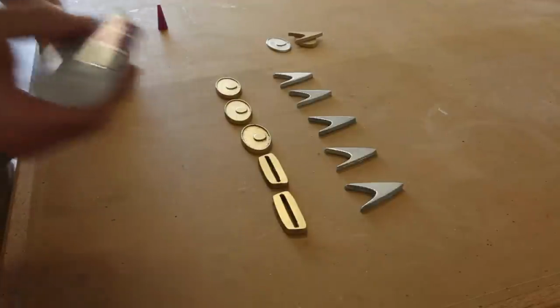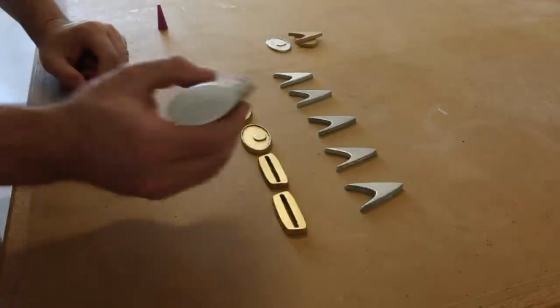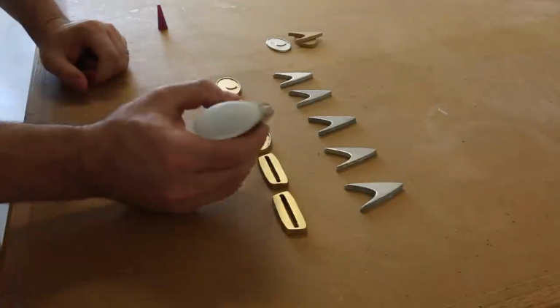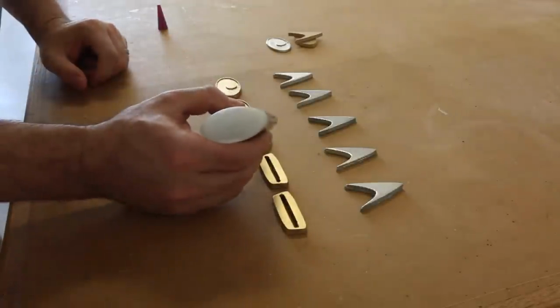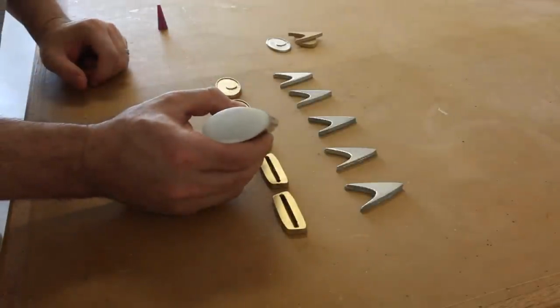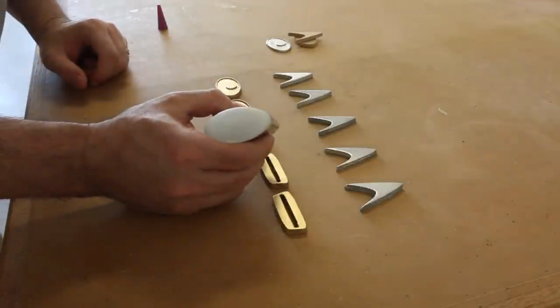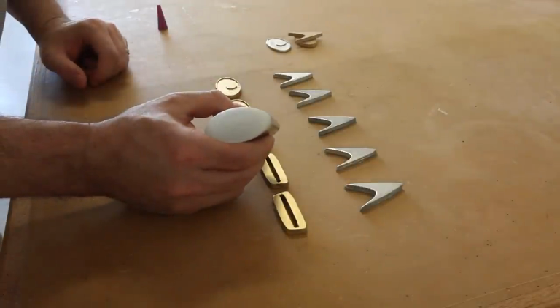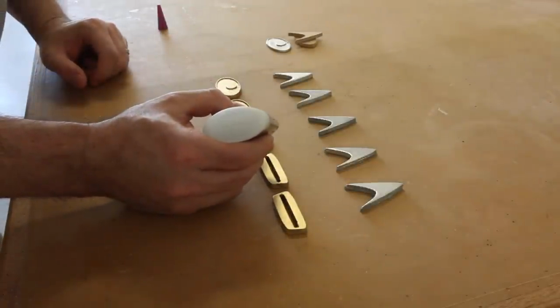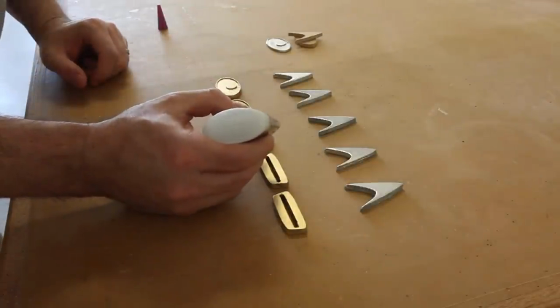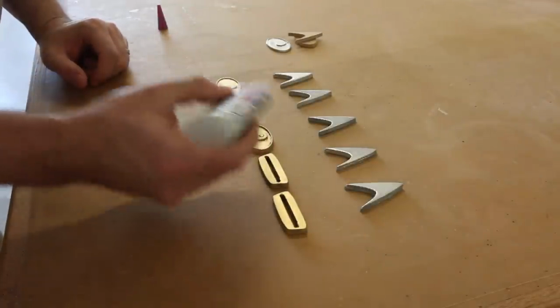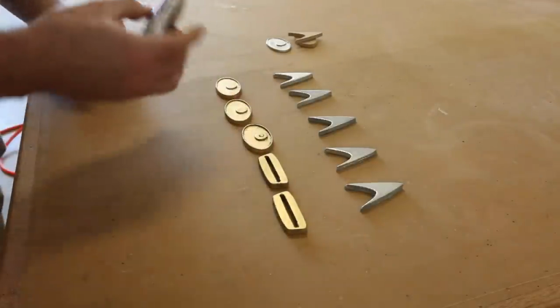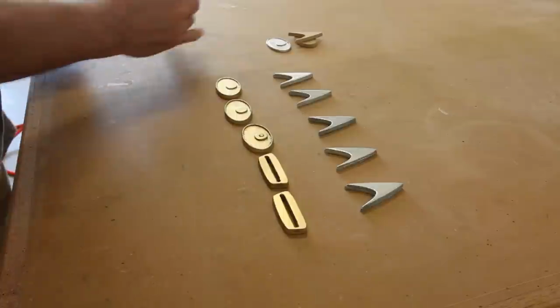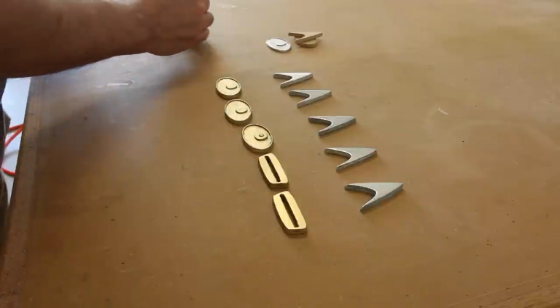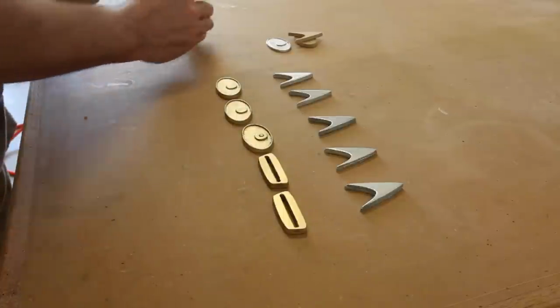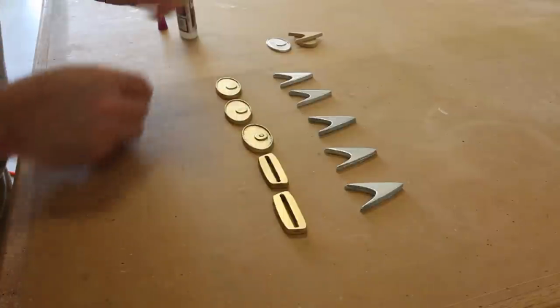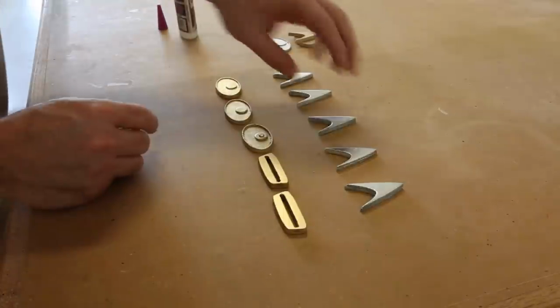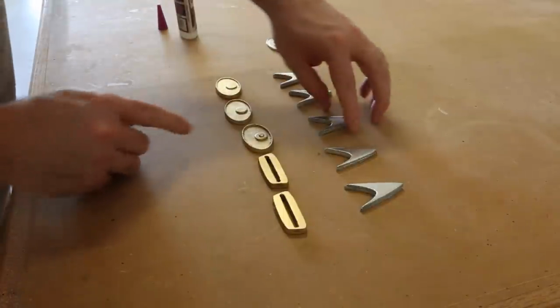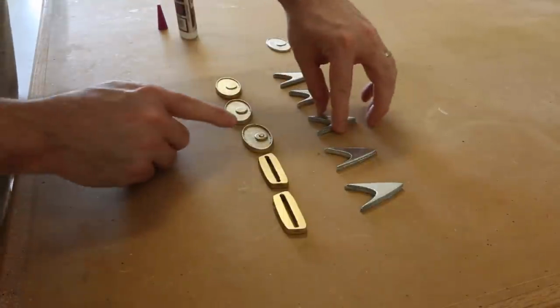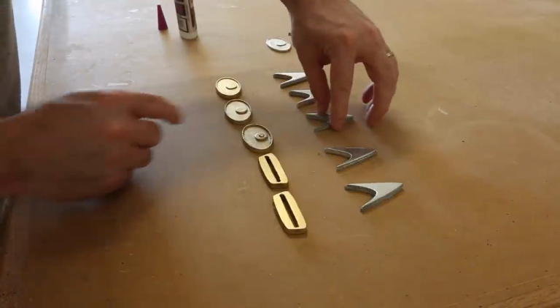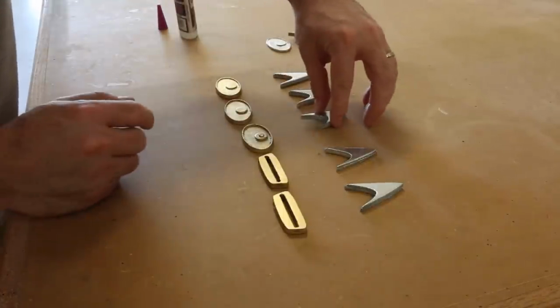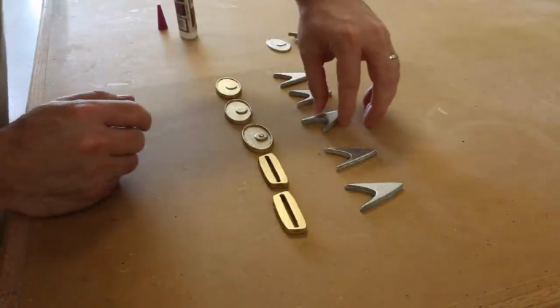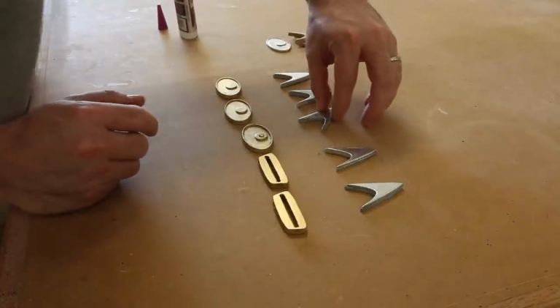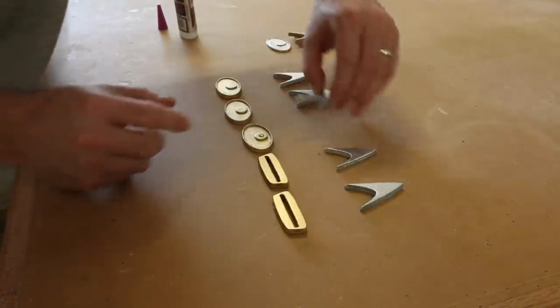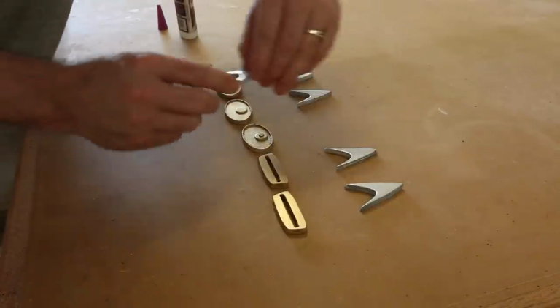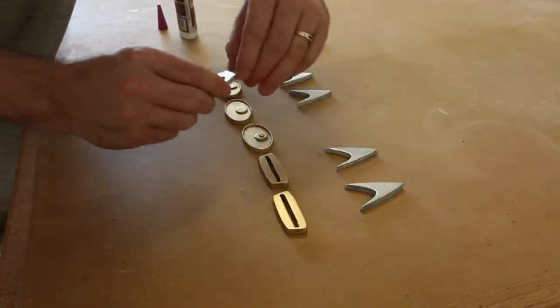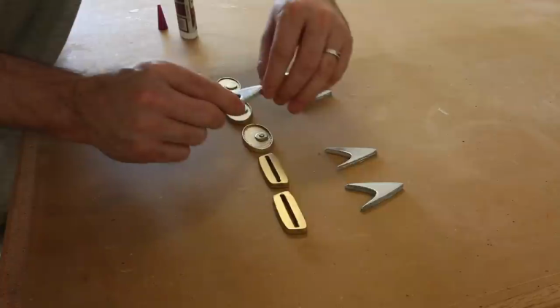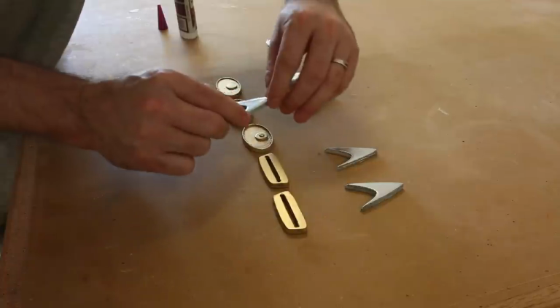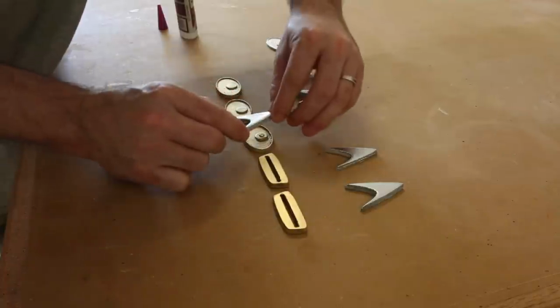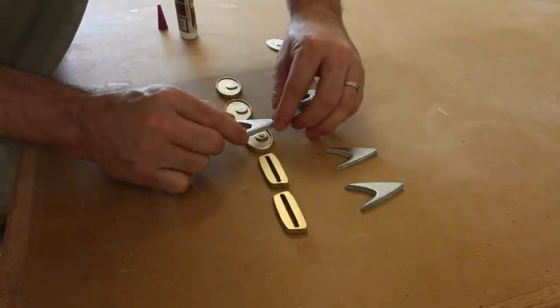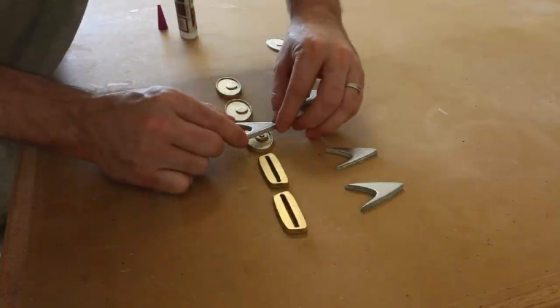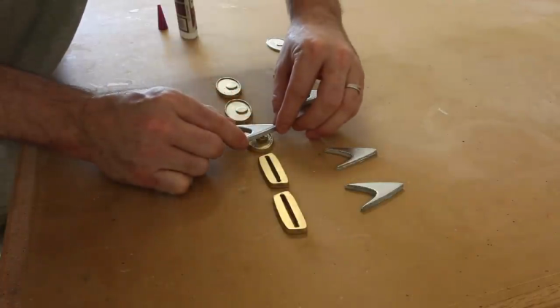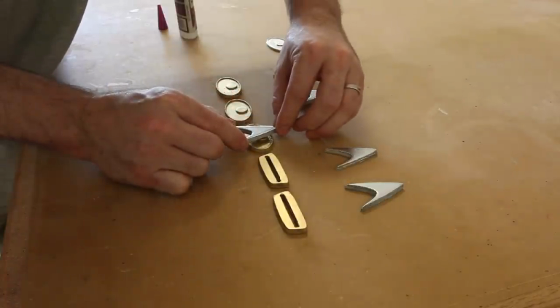I'm just going to hold them together with a little dab of CA glue. And now you can see why we needed that raised section on this one specific piece.